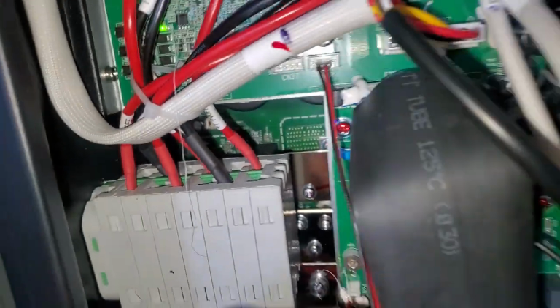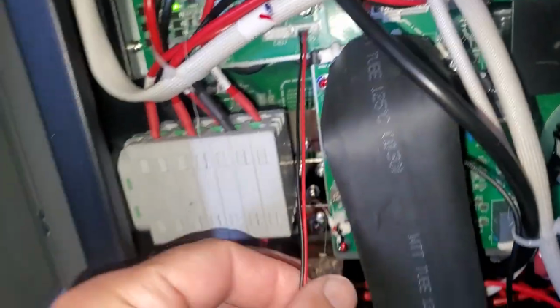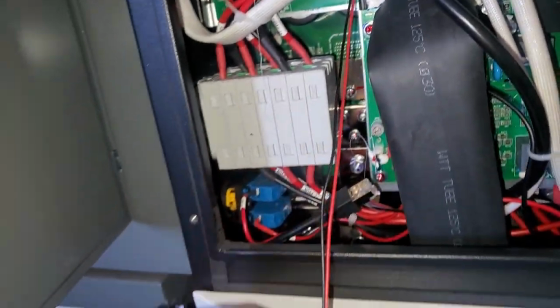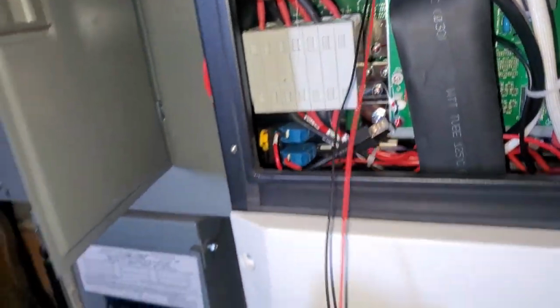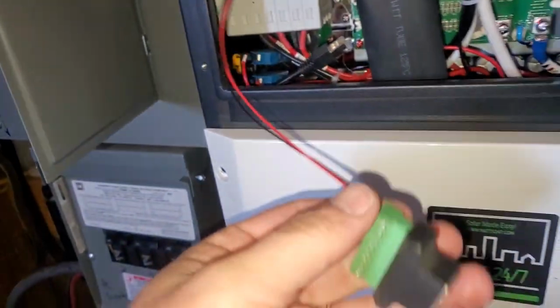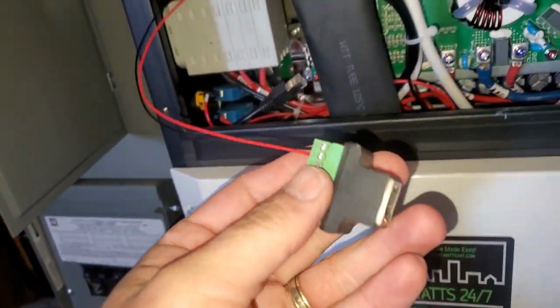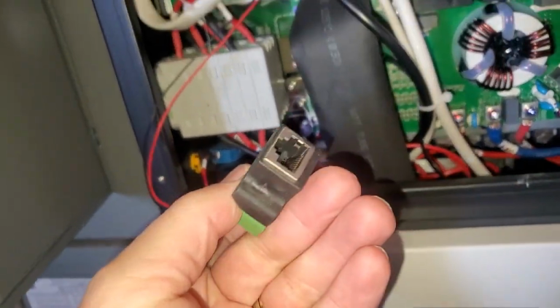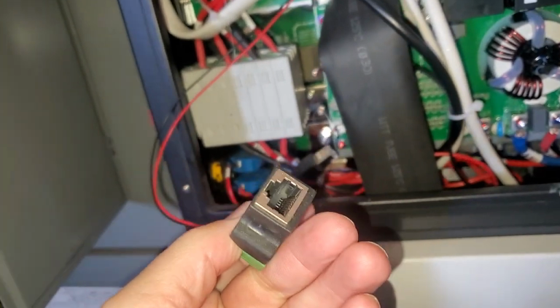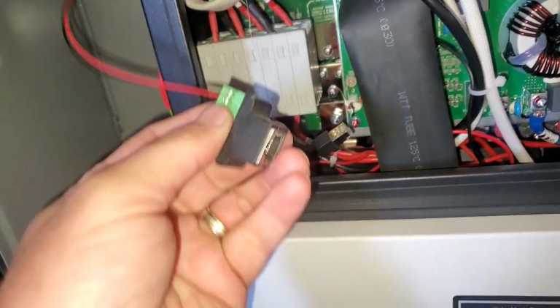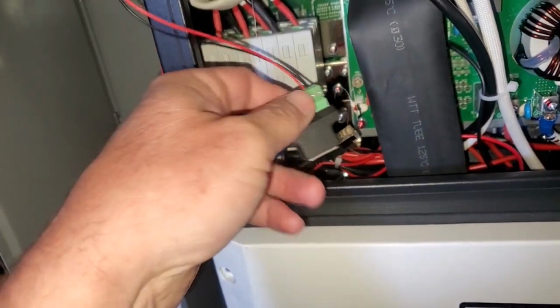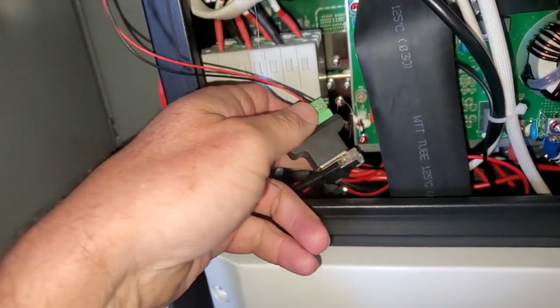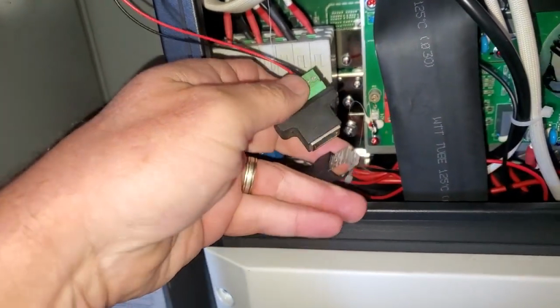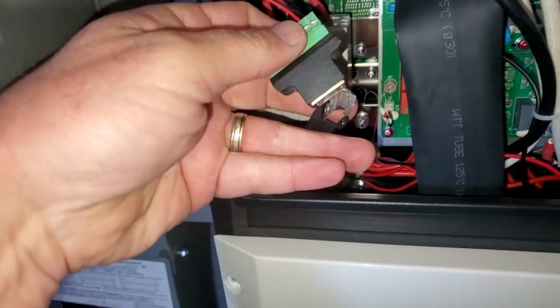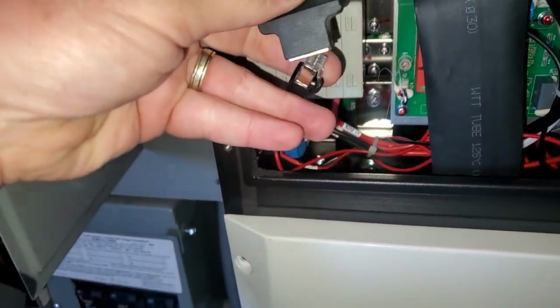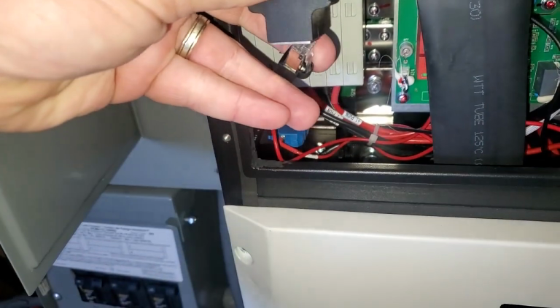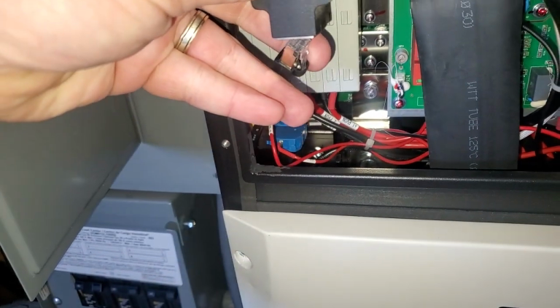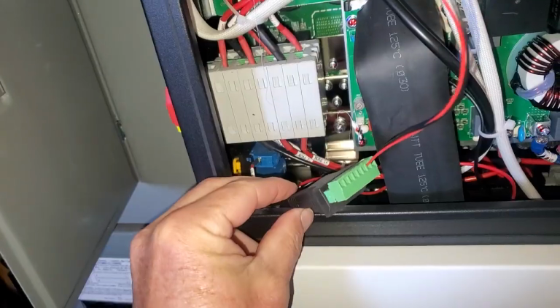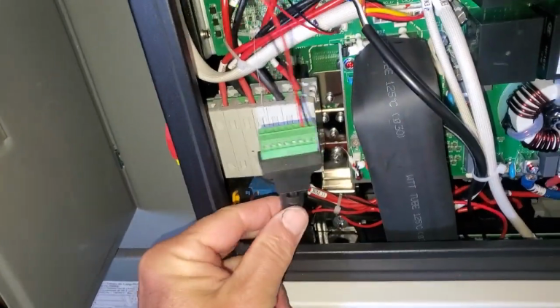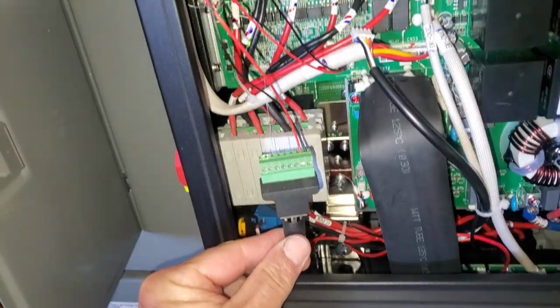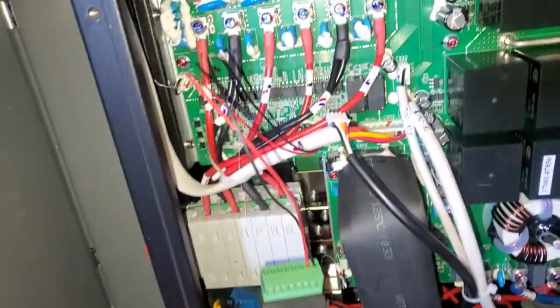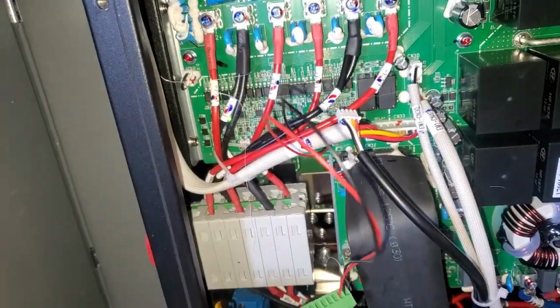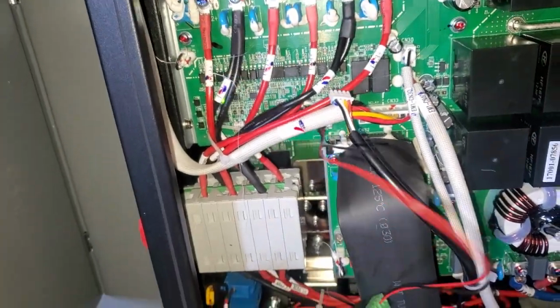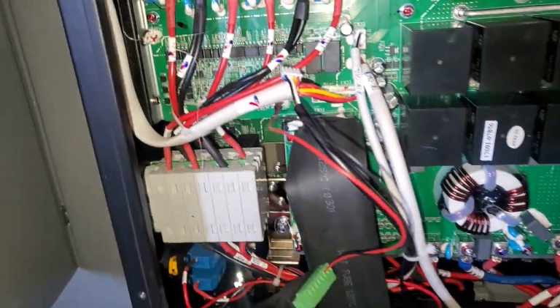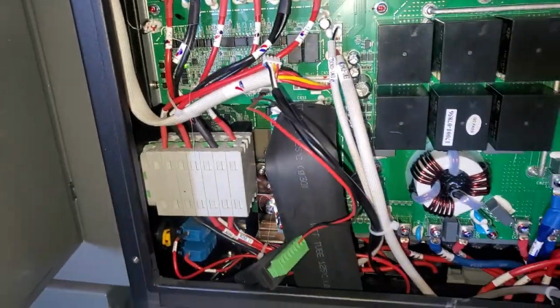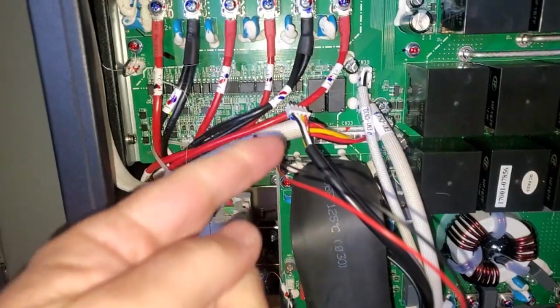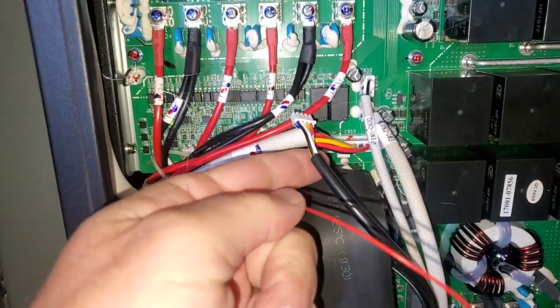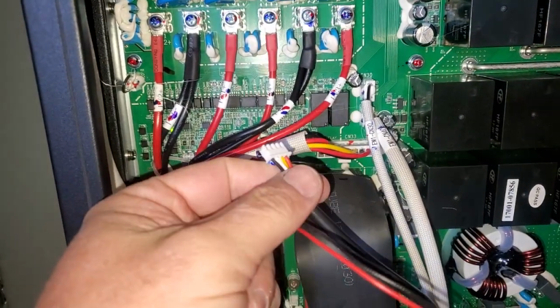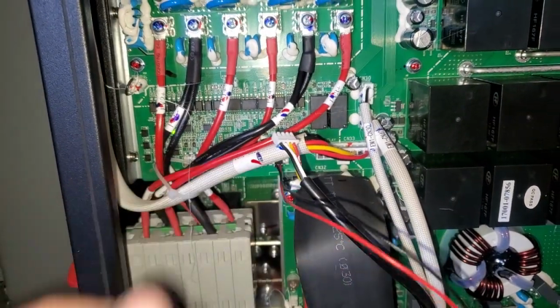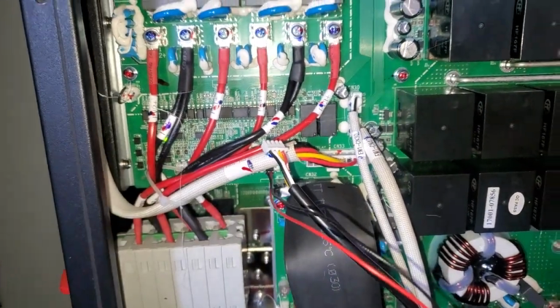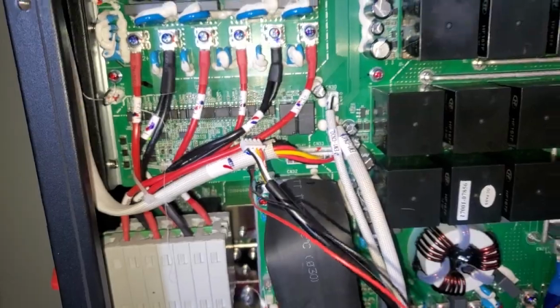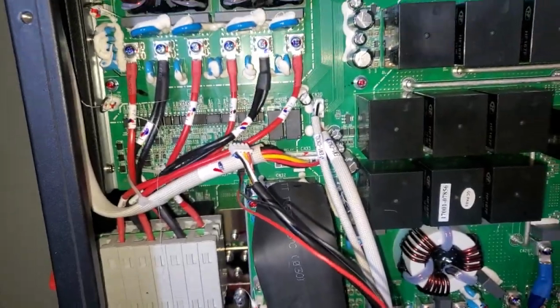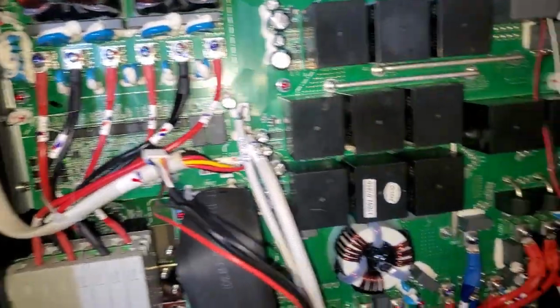Now you've got this little adapter over here, and you simply plug that into the RS-485 port — just like that — and away you go.